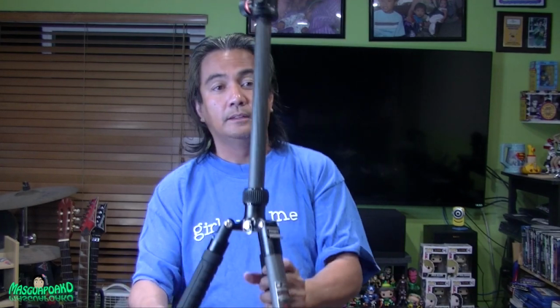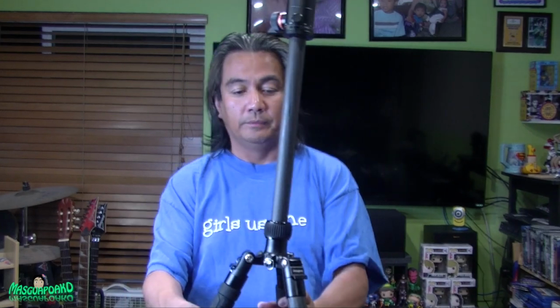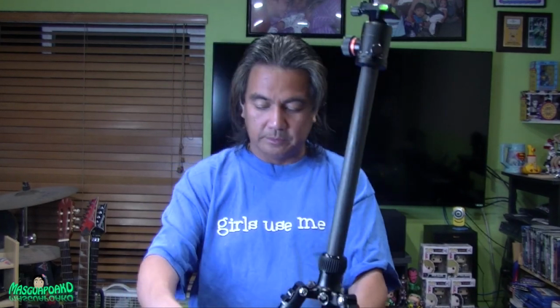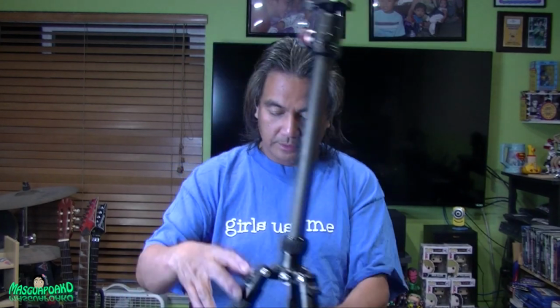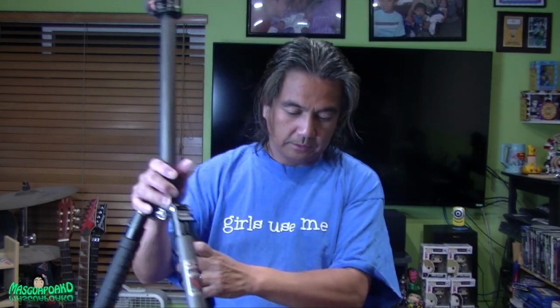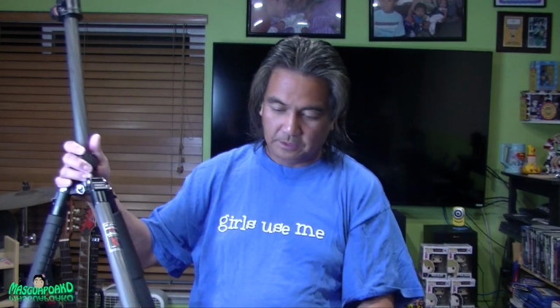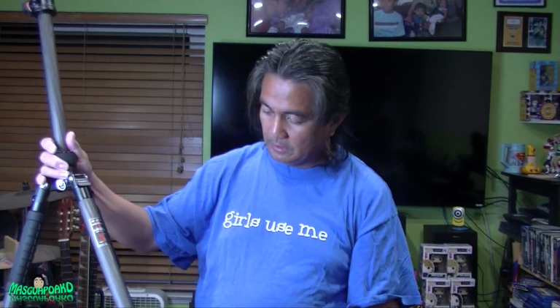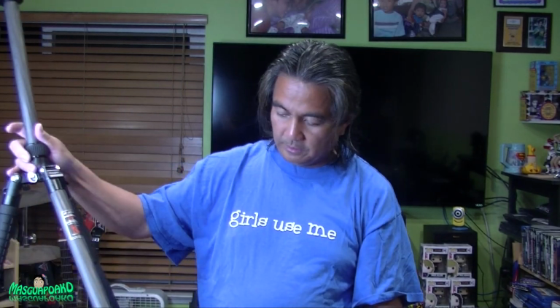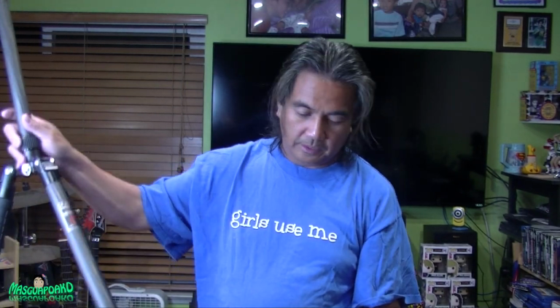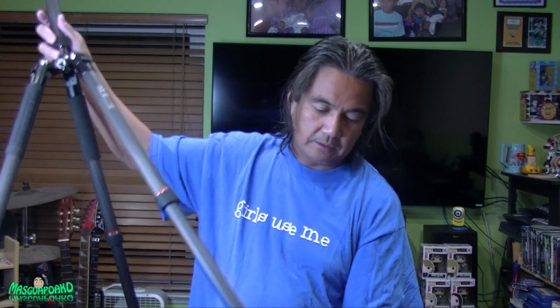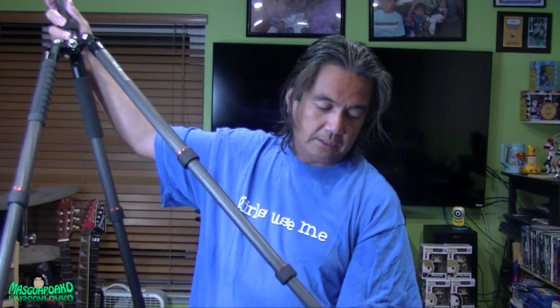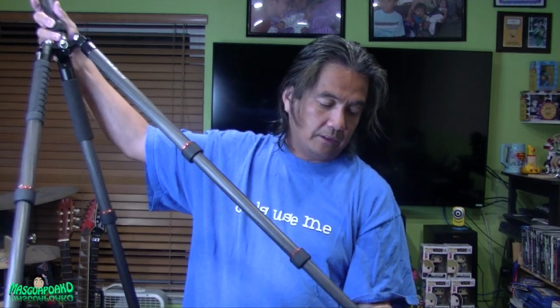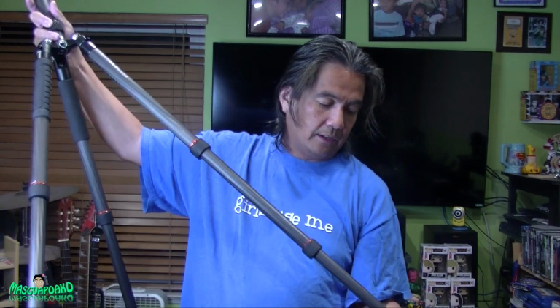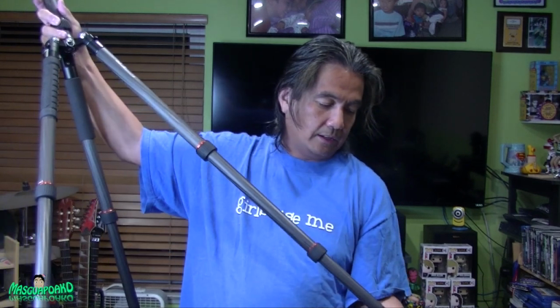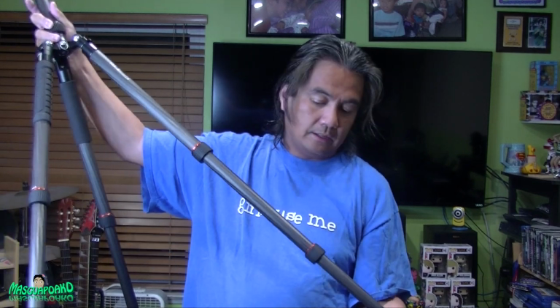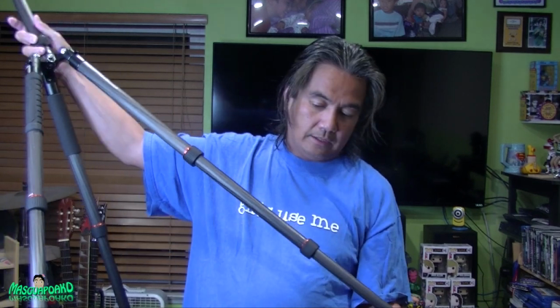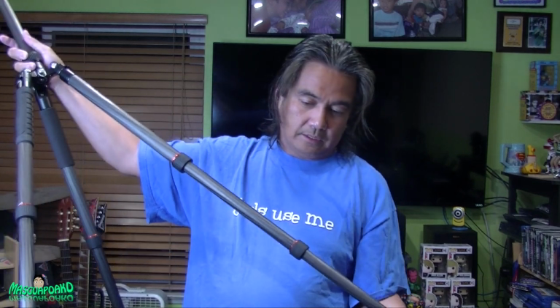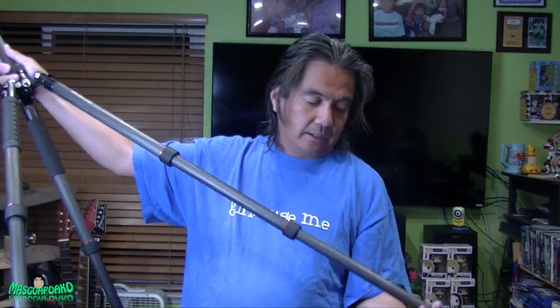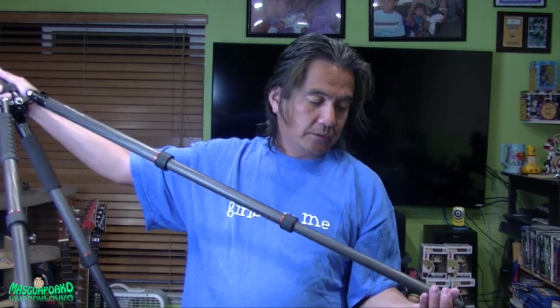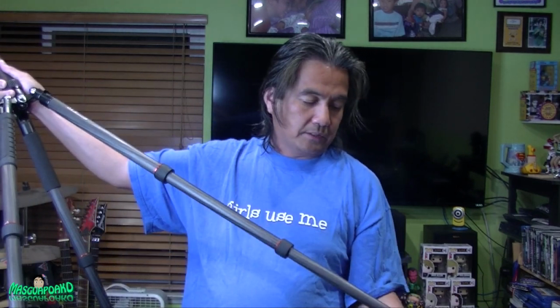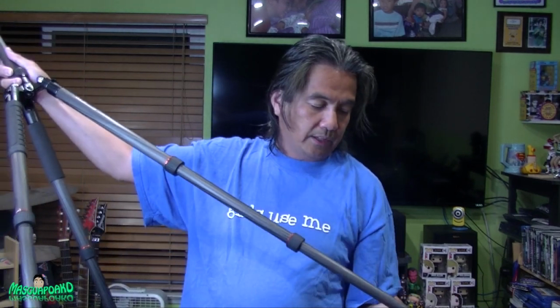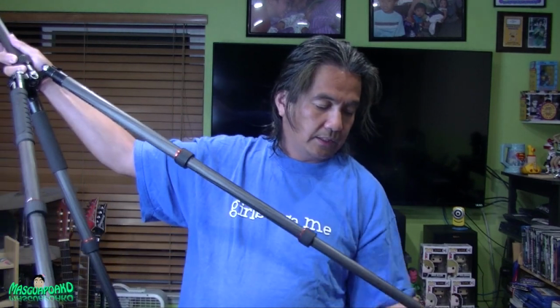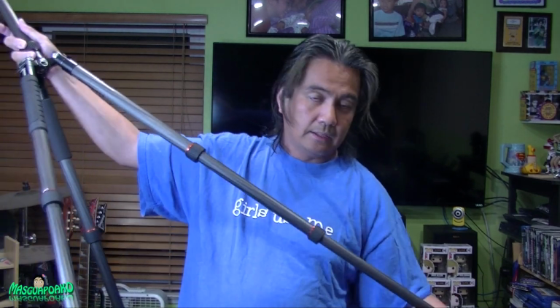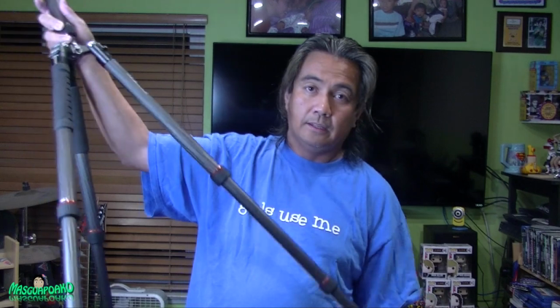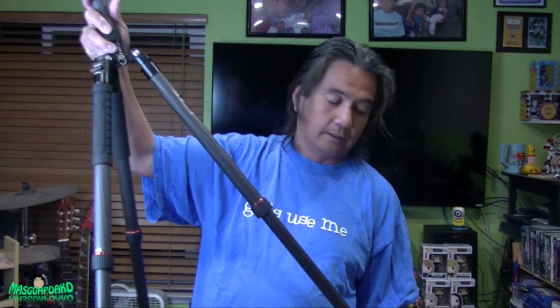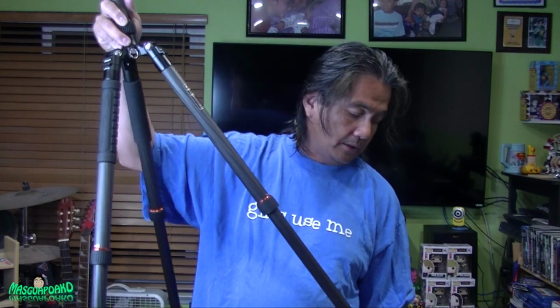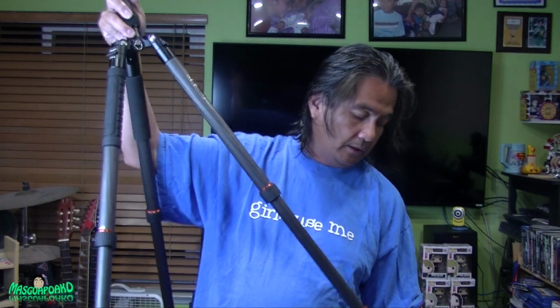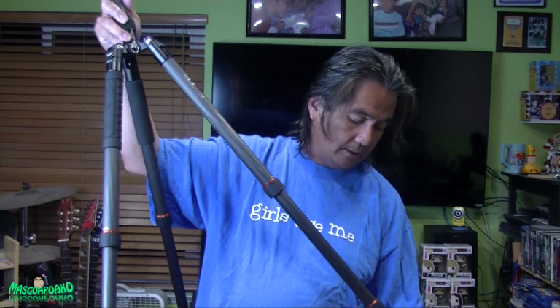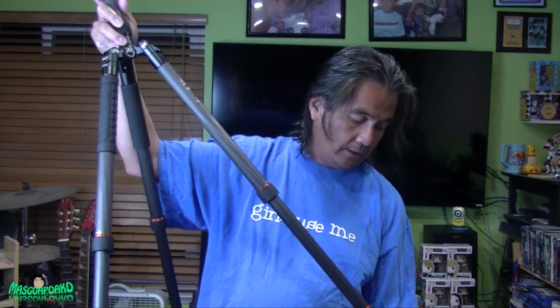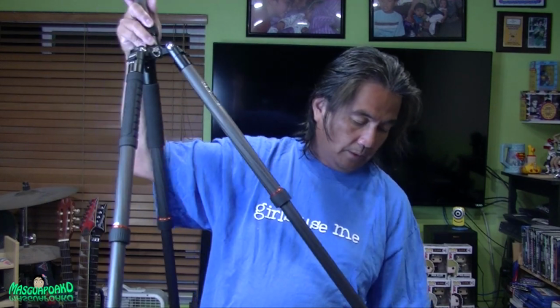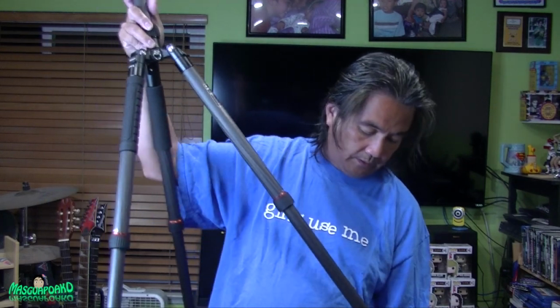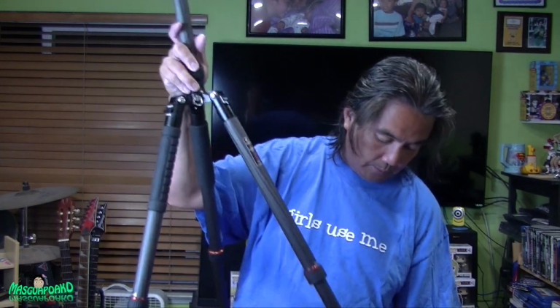I'll bring this tomorrow to take pictures. This comes with extra rubber legs. This is really tall when it's fully open.